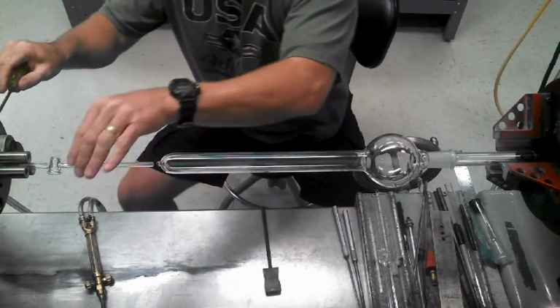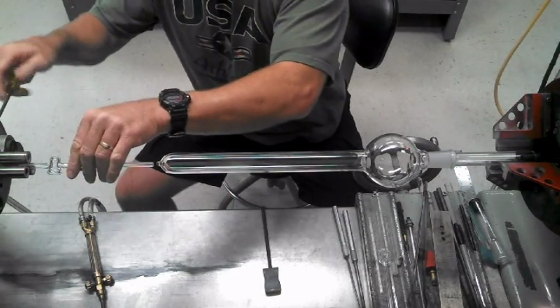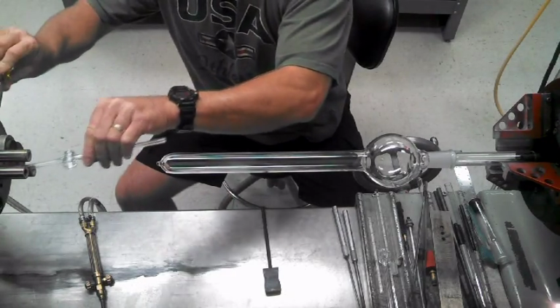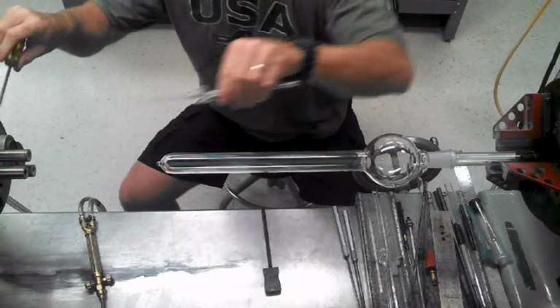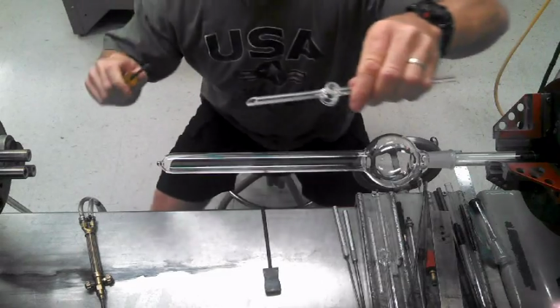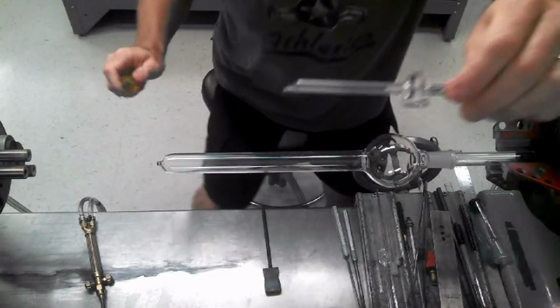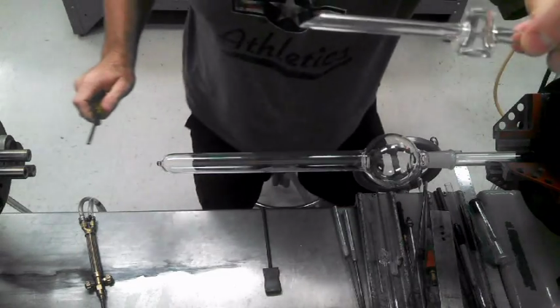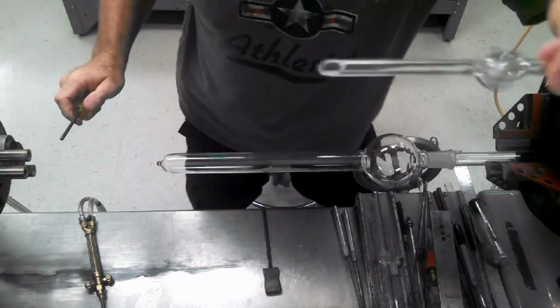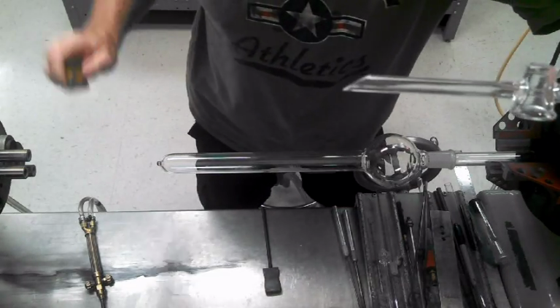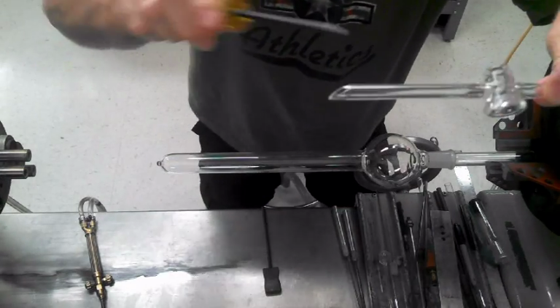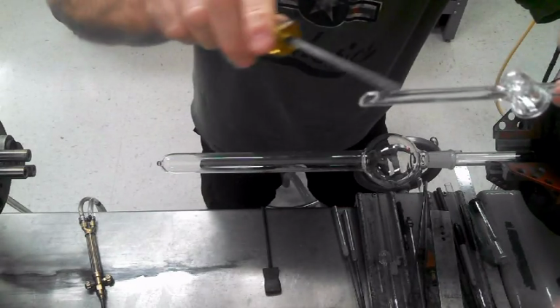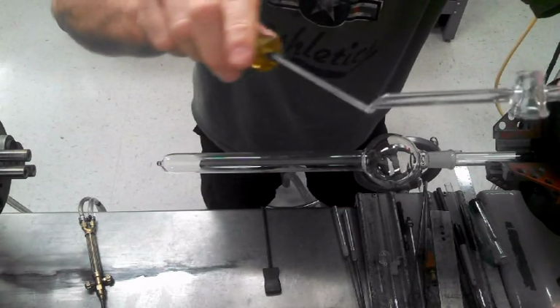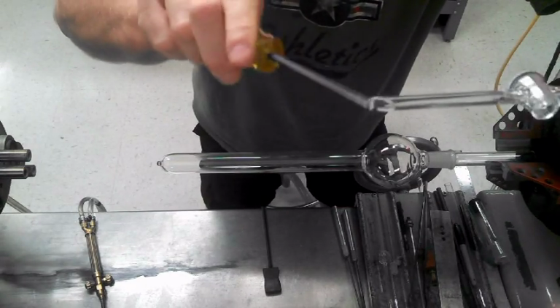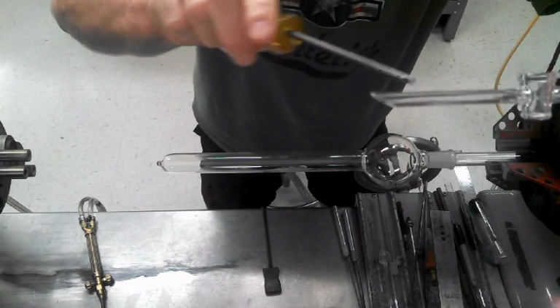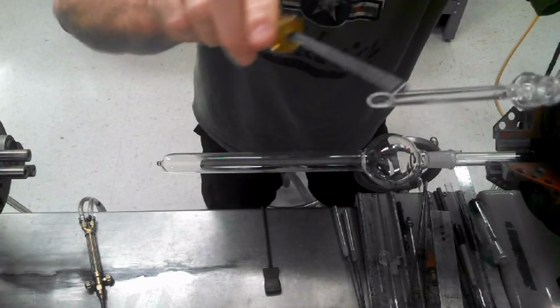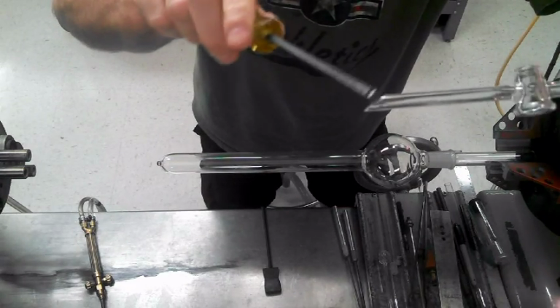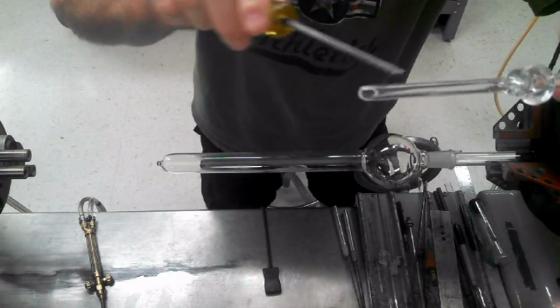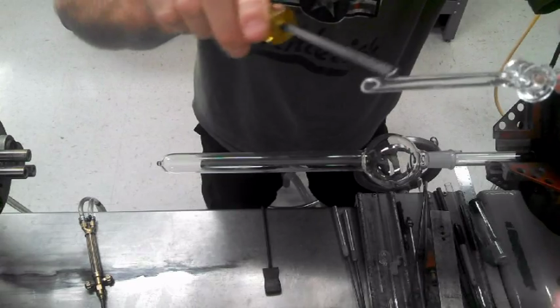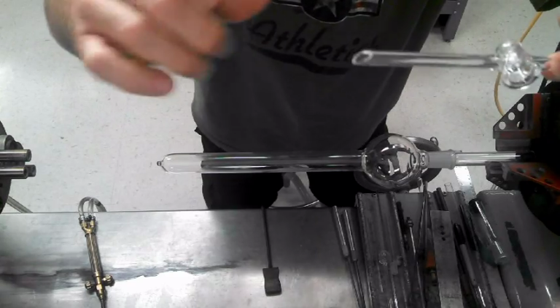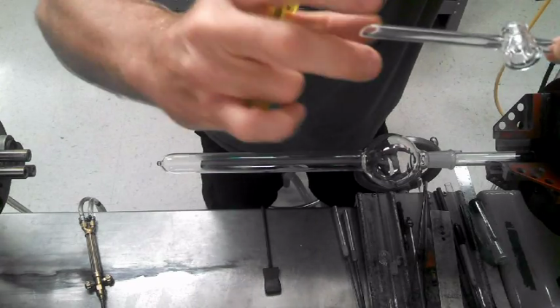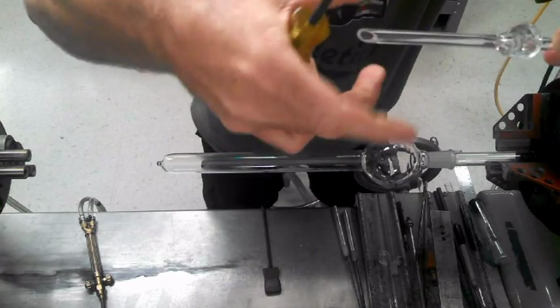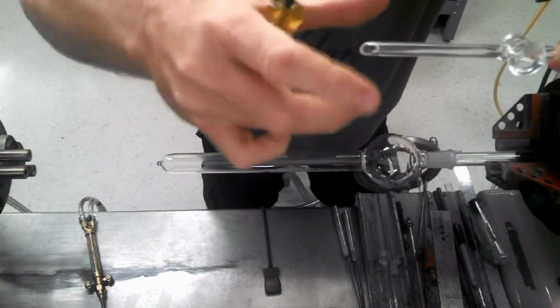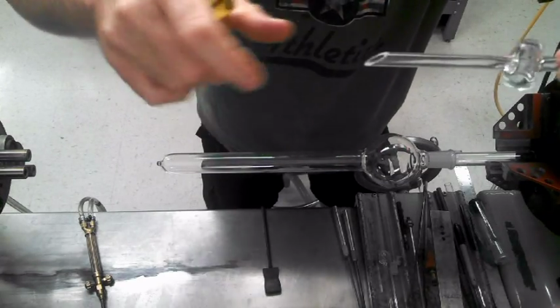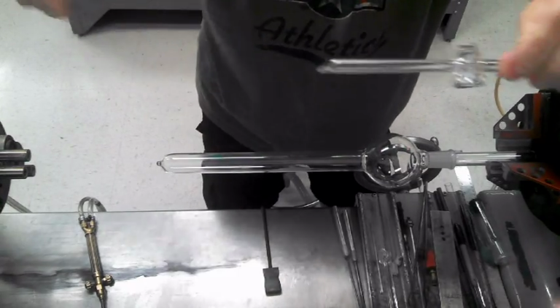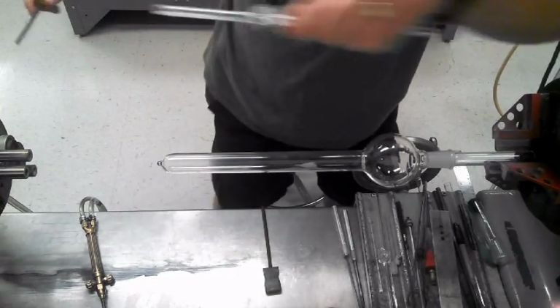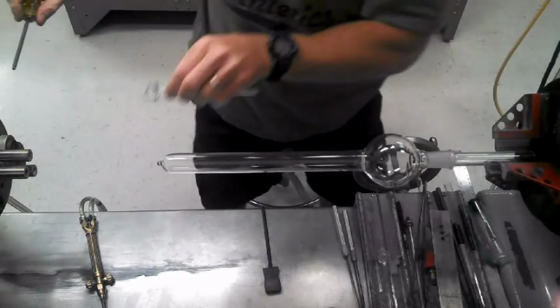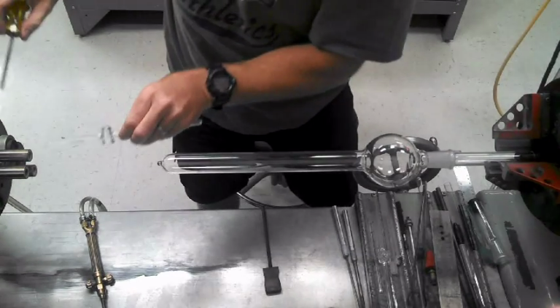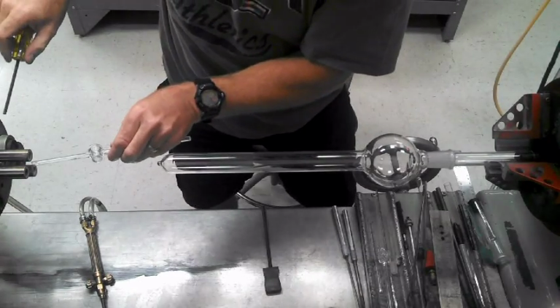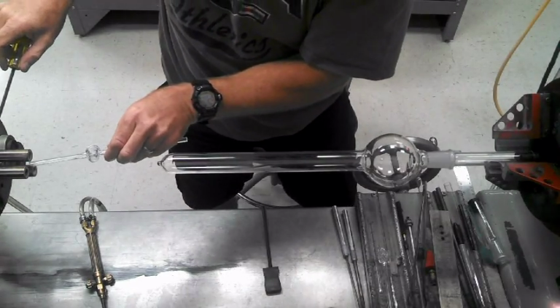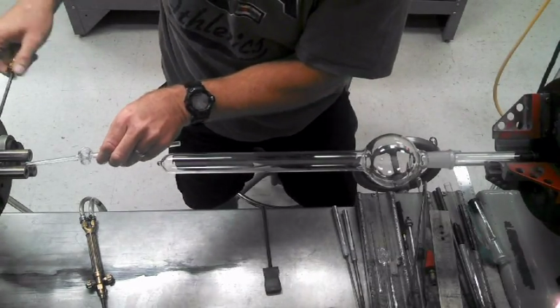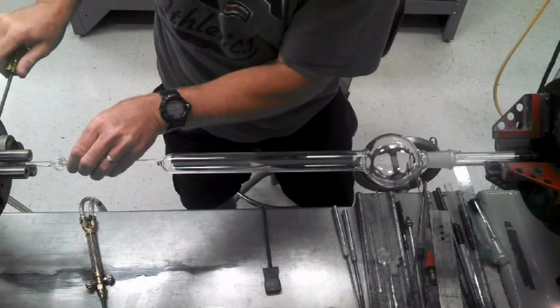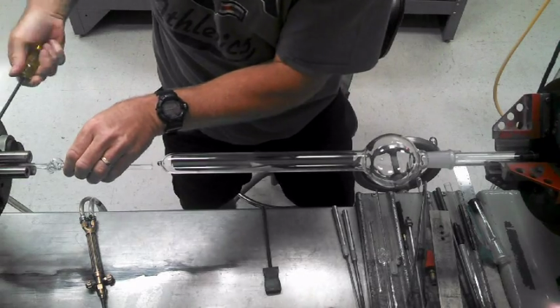One more thing I want to say: don't fire polish it before, because right now it hasn't got an expanded diameter or anything, so you don't have to worry about anything crunching or cracking when you're chucking it.